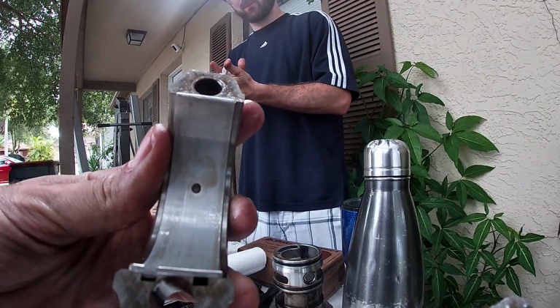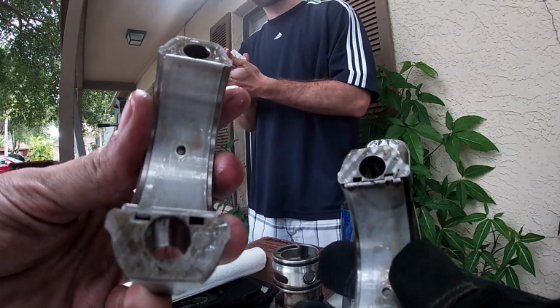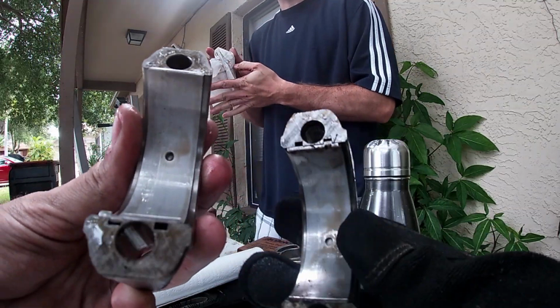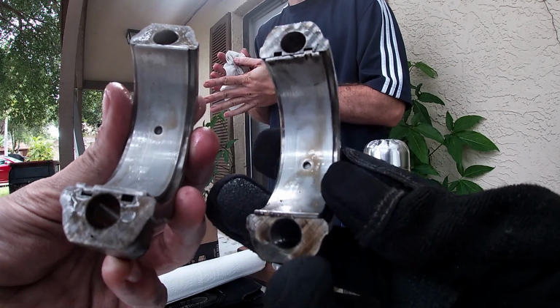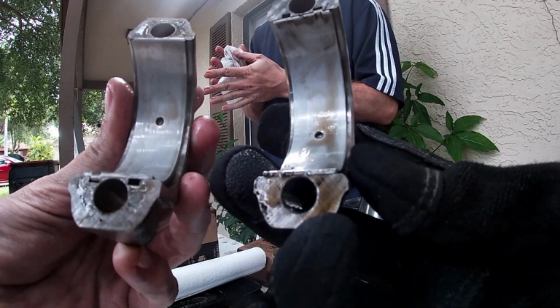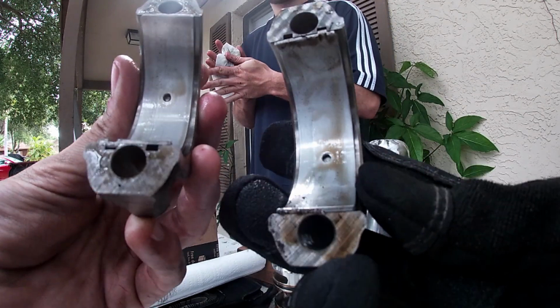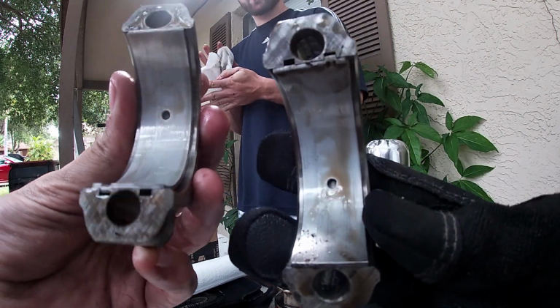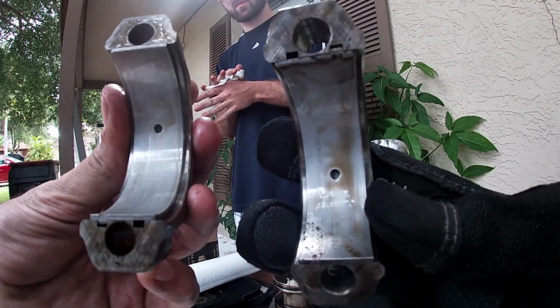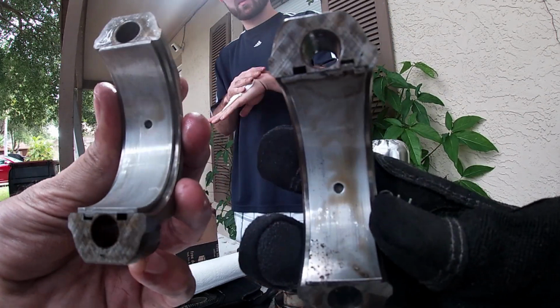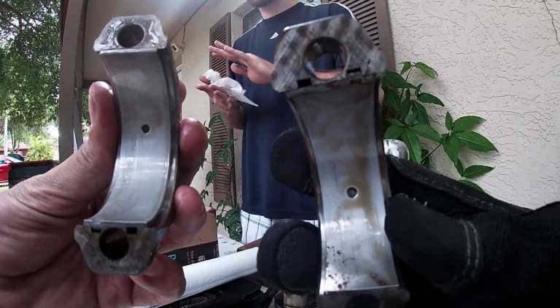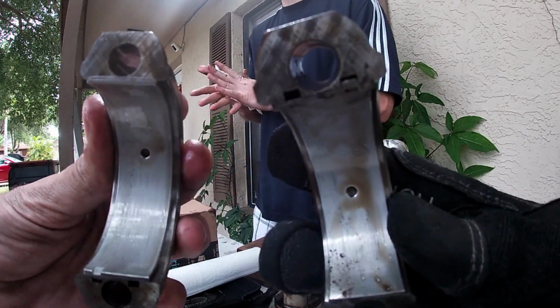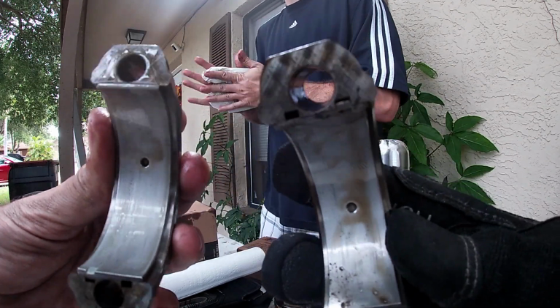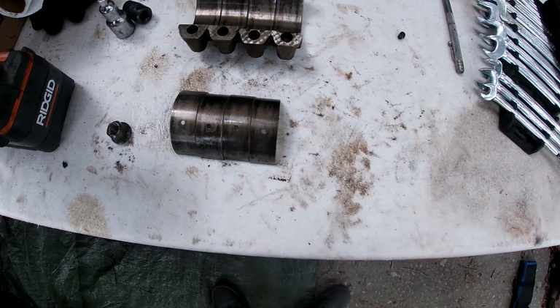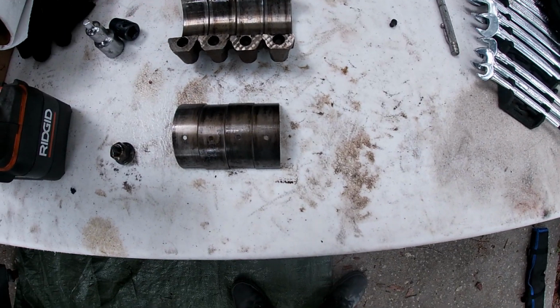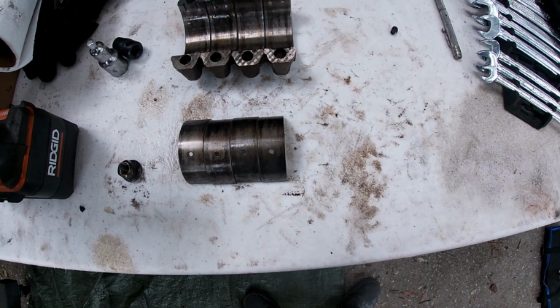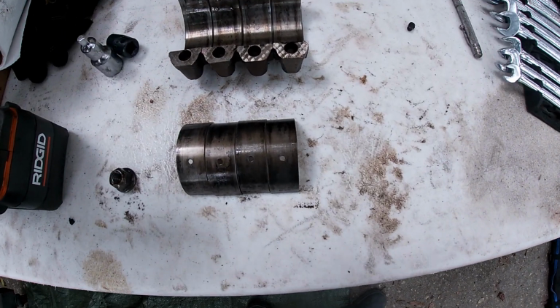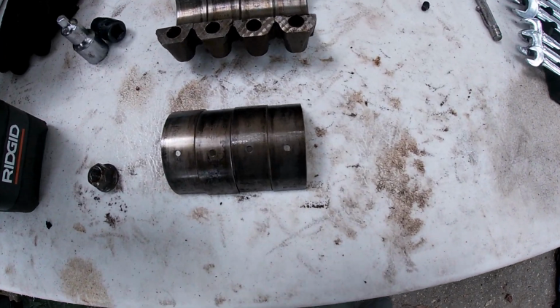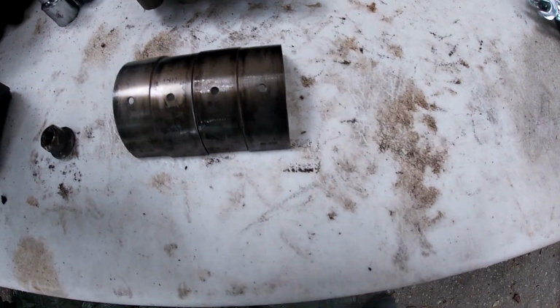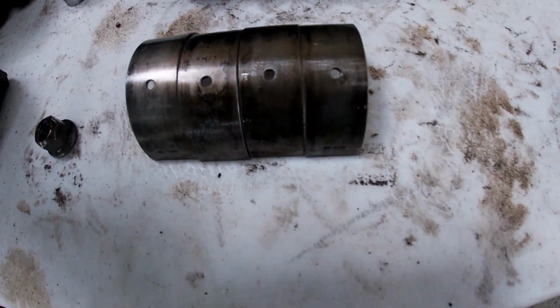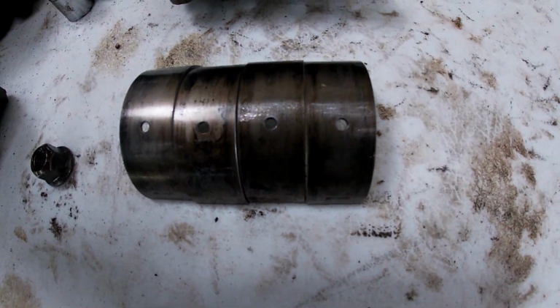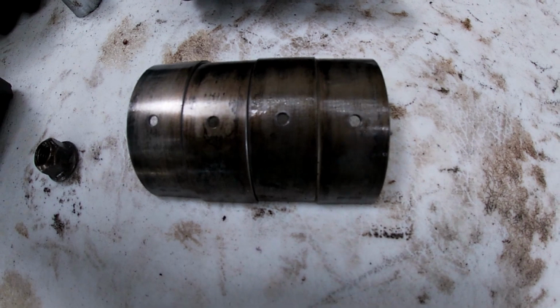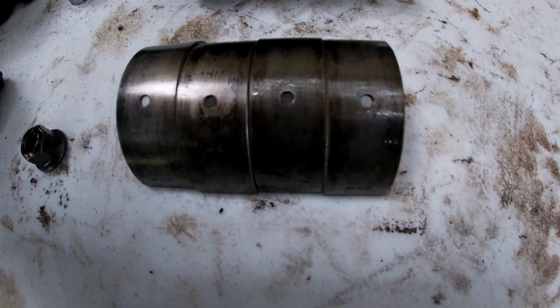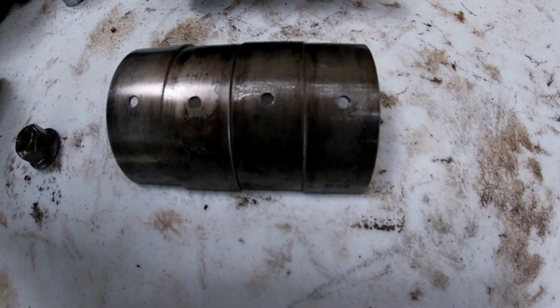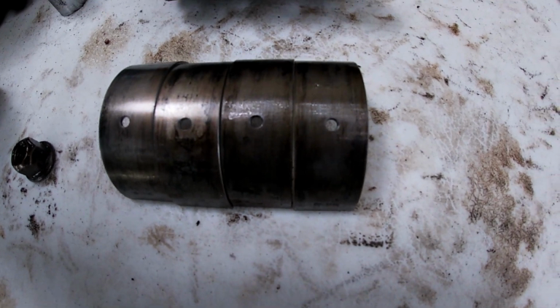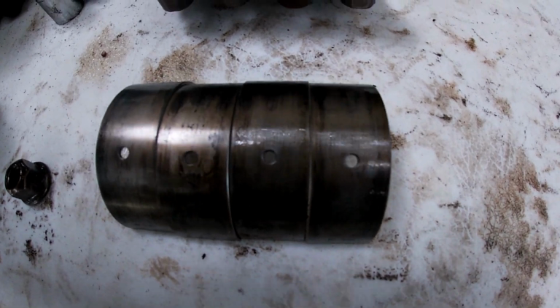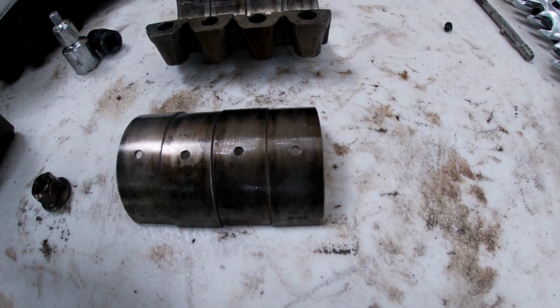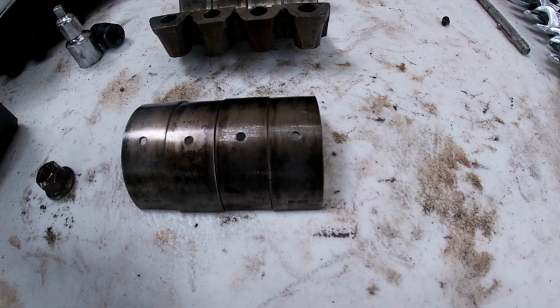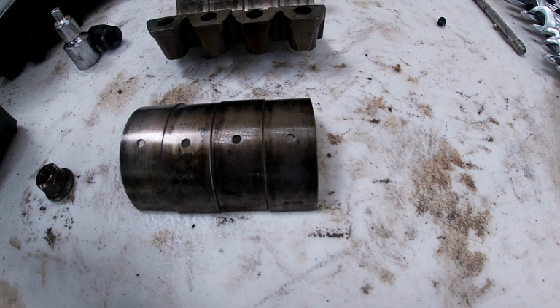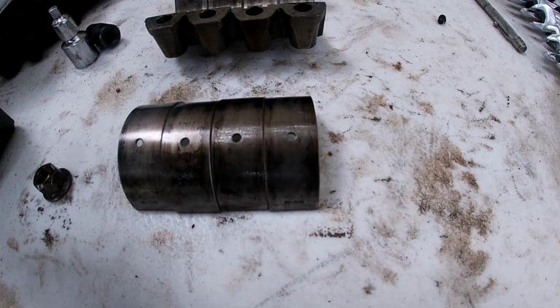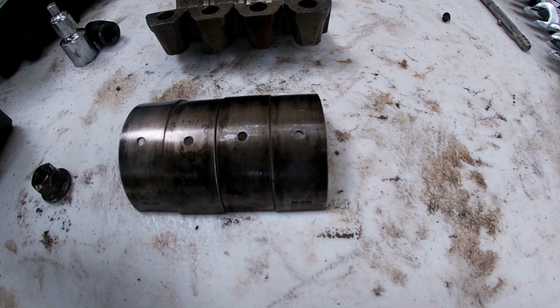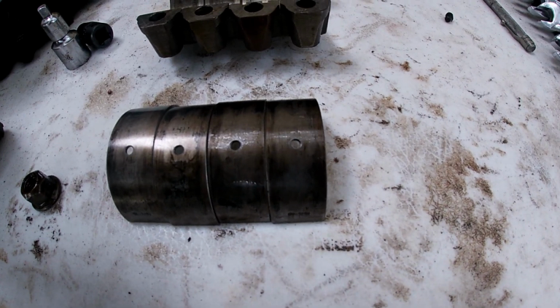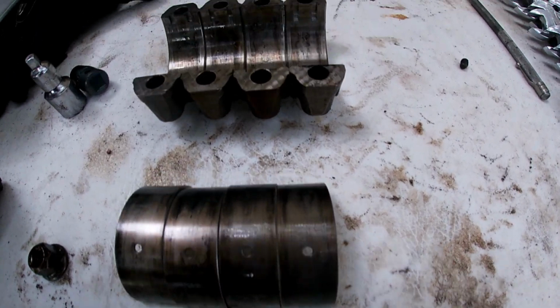Here's two and three. It just occurred to me that maybe you'd like to look at the other side of the bearing. There's one on the left, four on the right.